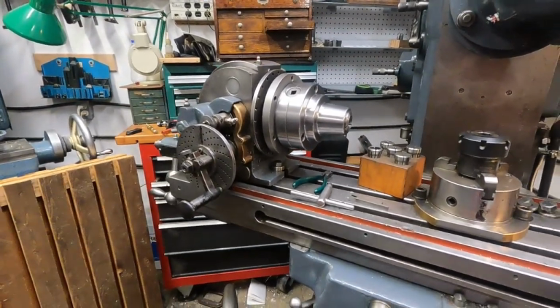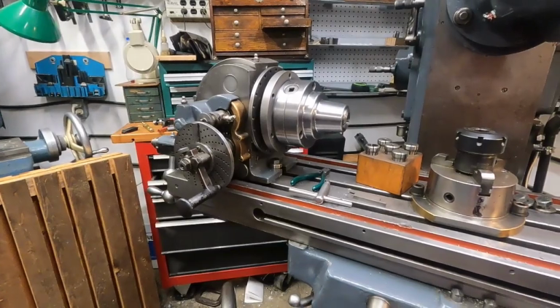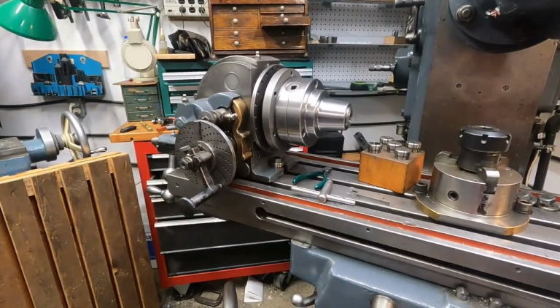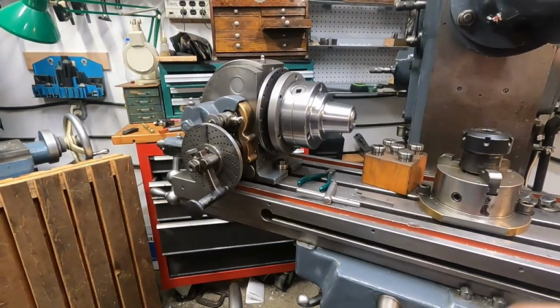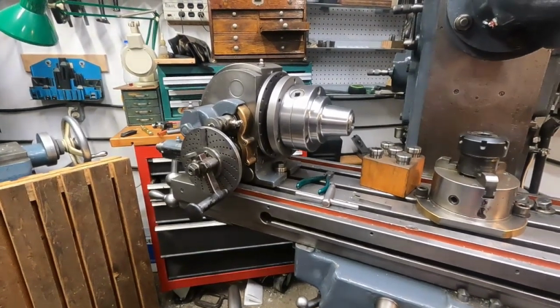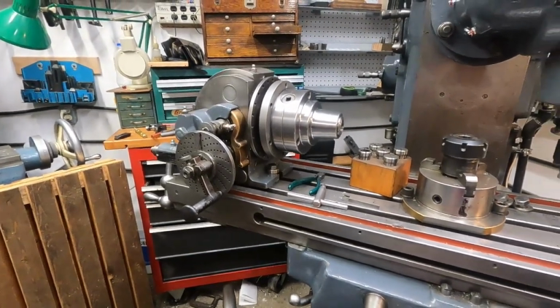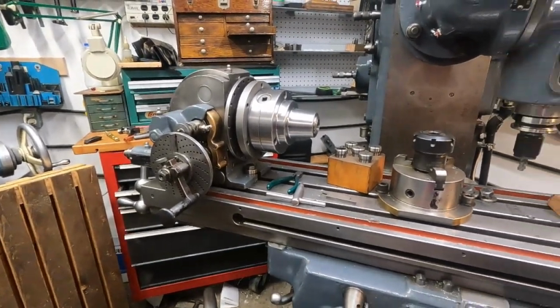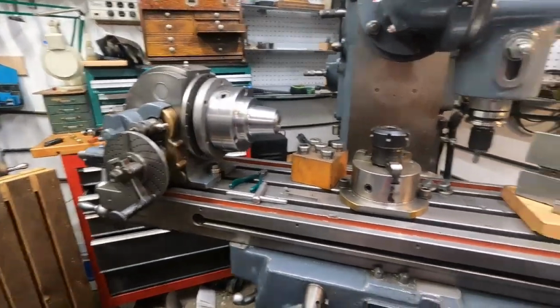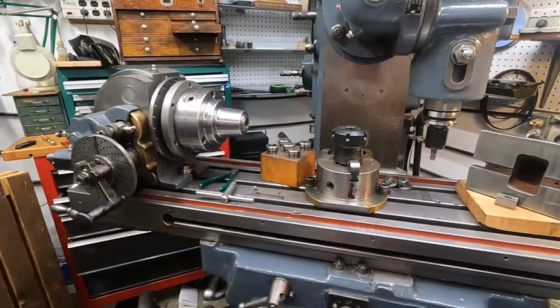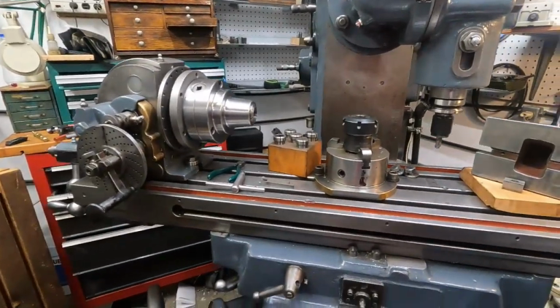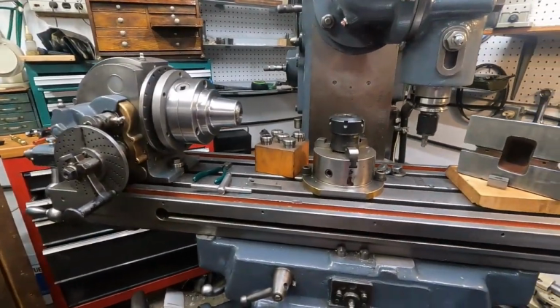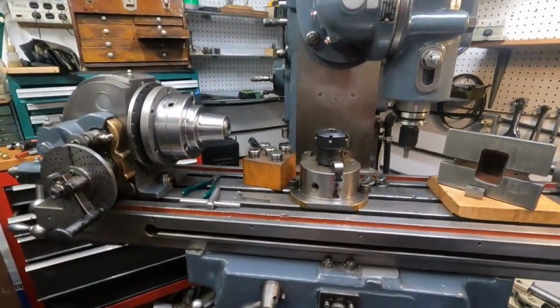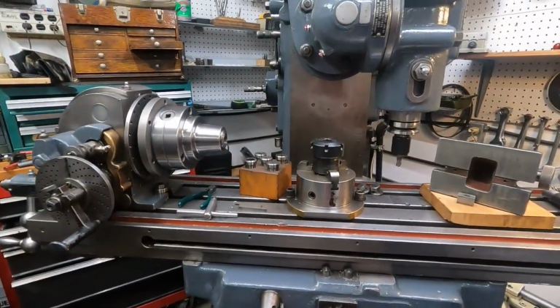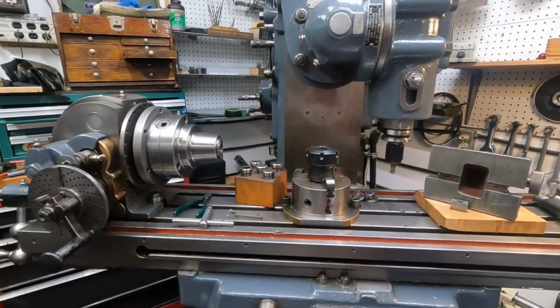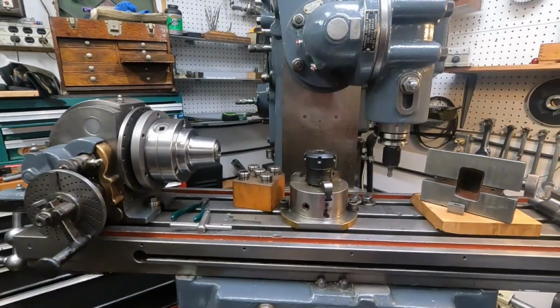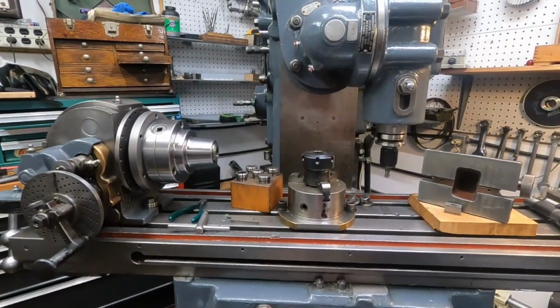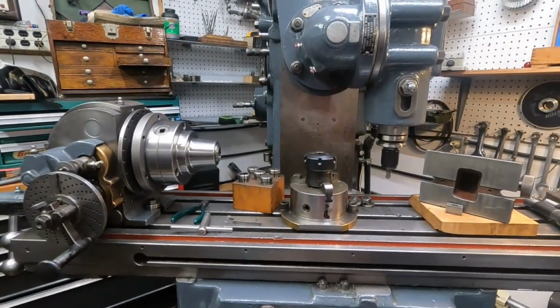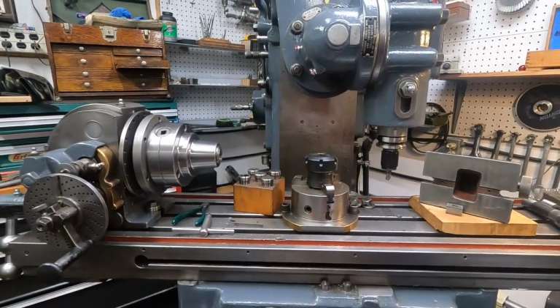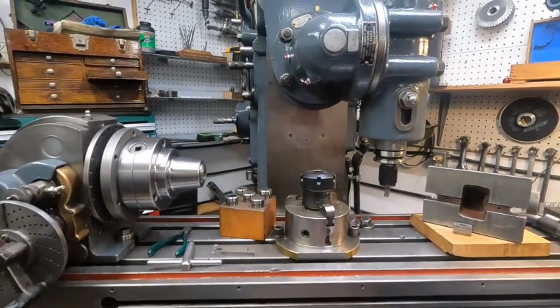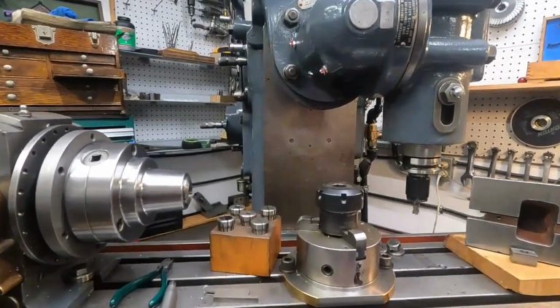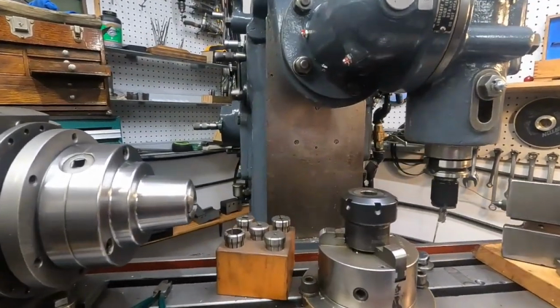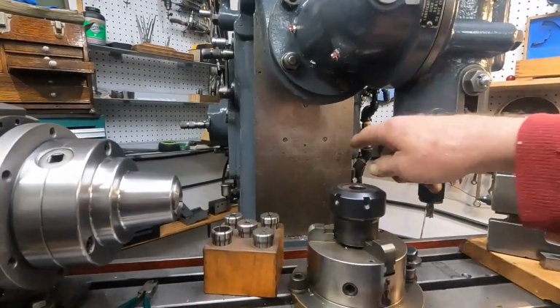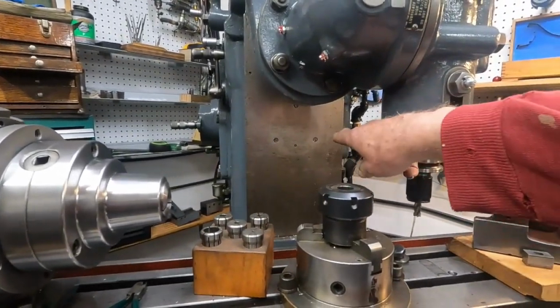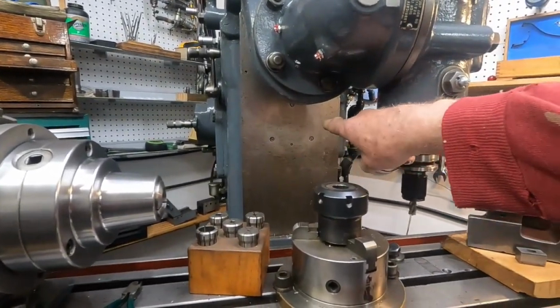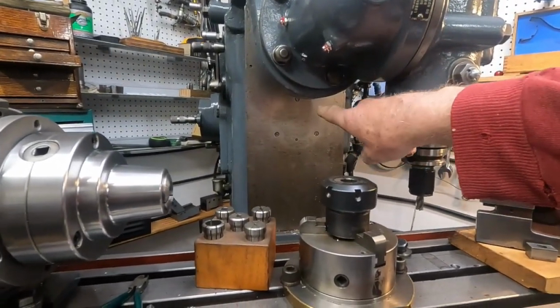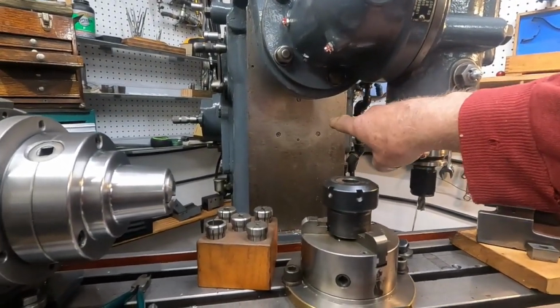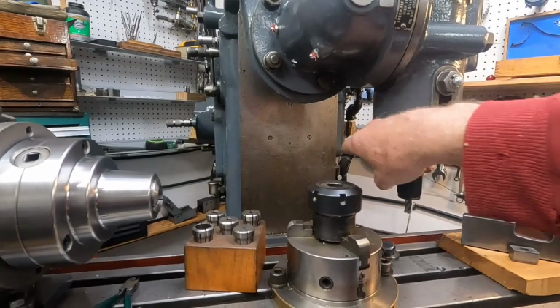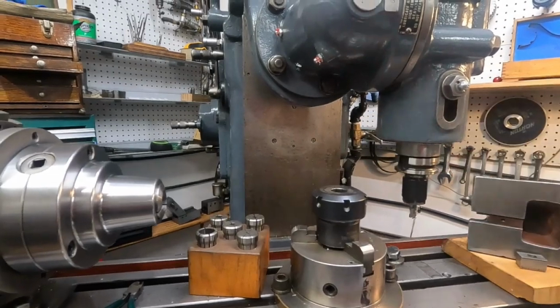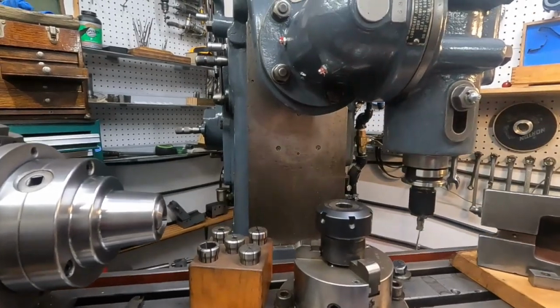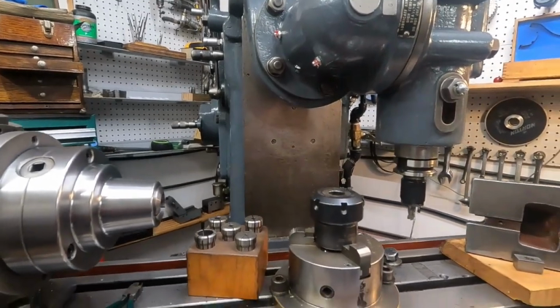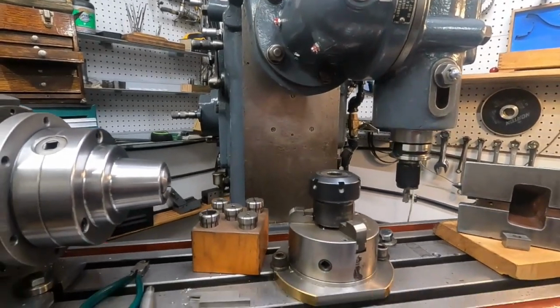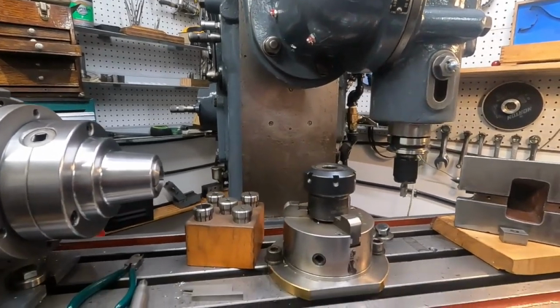Luckily everything was sitting right with that dividing head. It was rusted, but the cast iron in these old machines is of a quality — if you do things right, you can get the rust off and preserve the scraping, like on the column there.